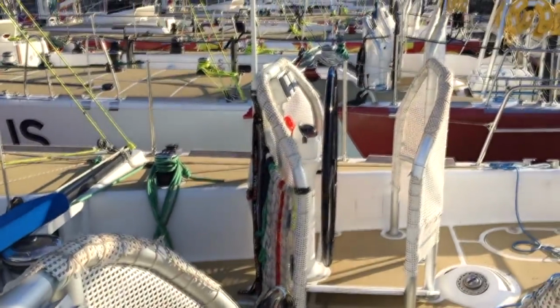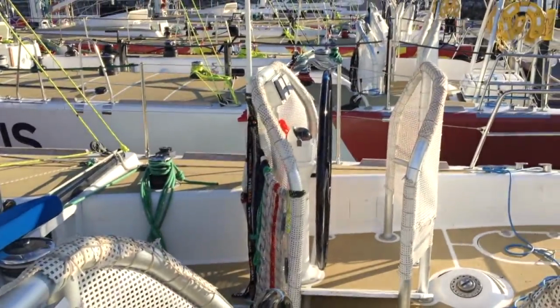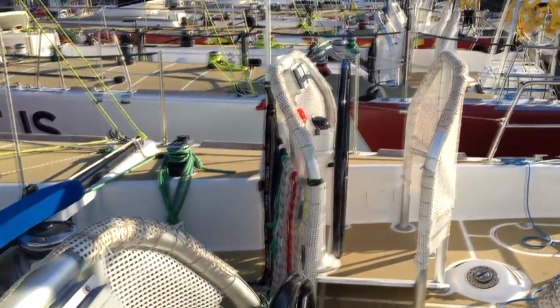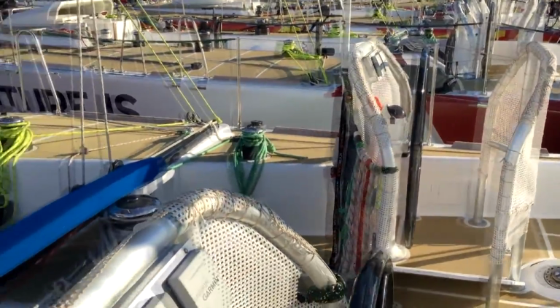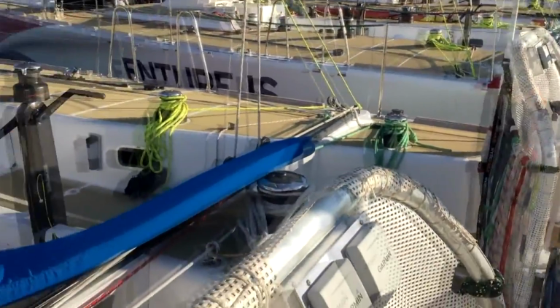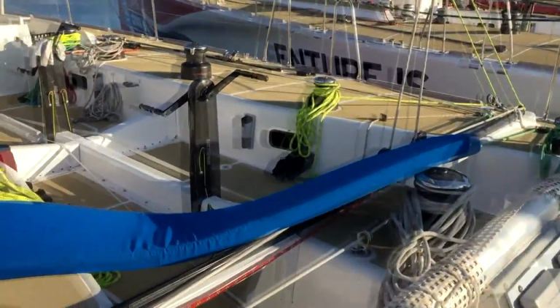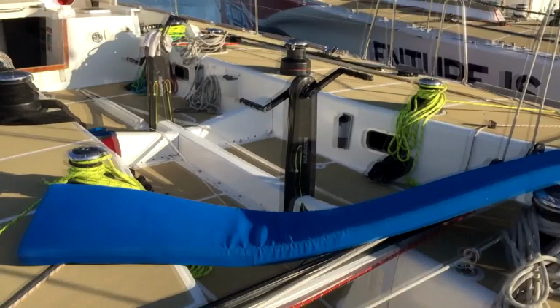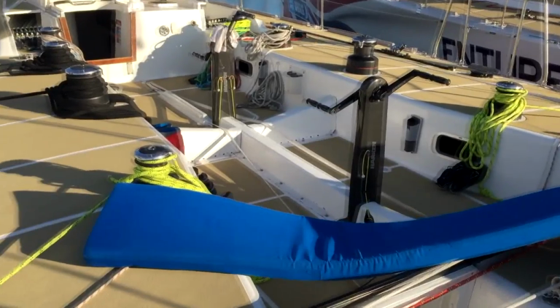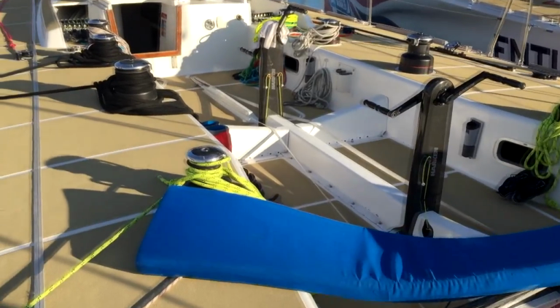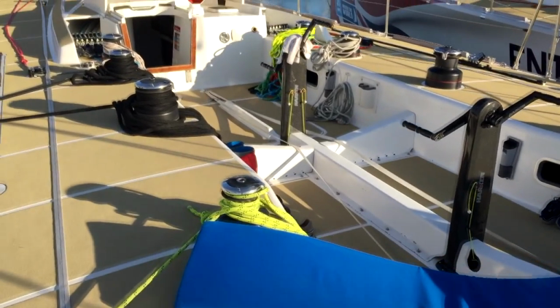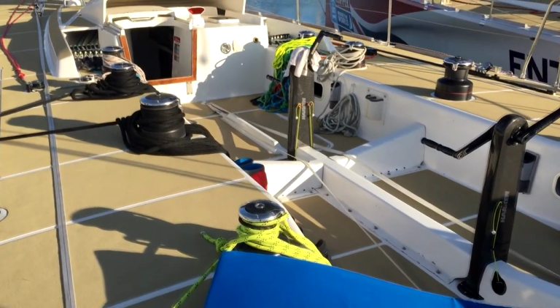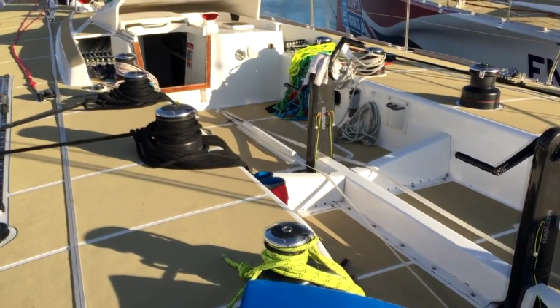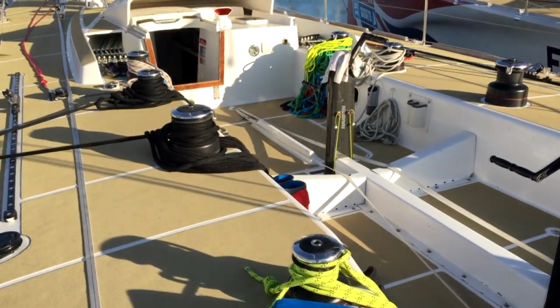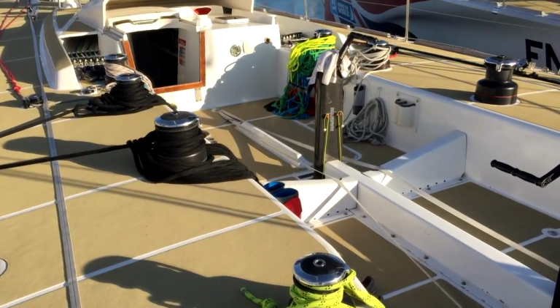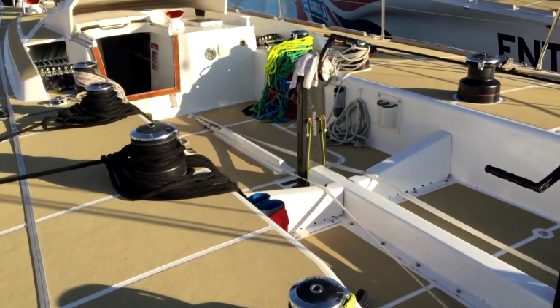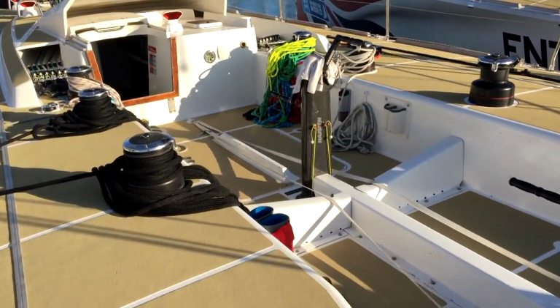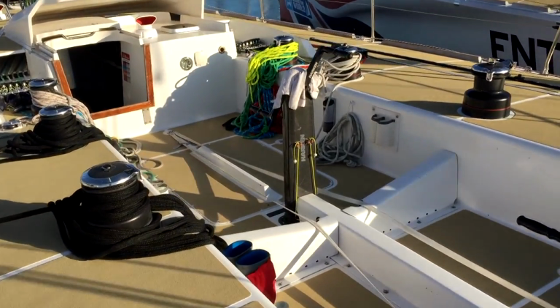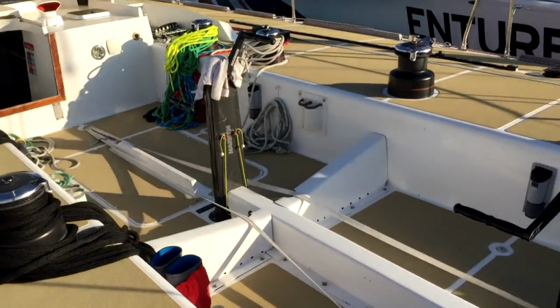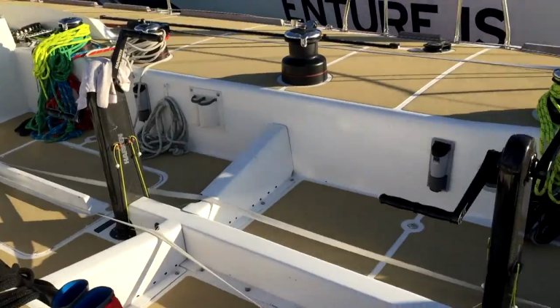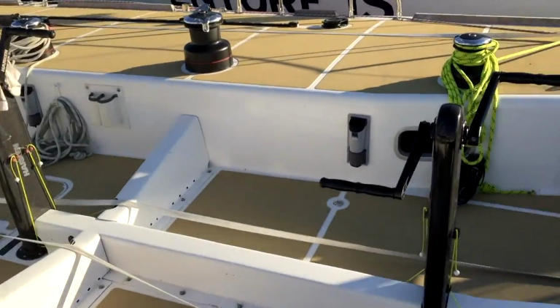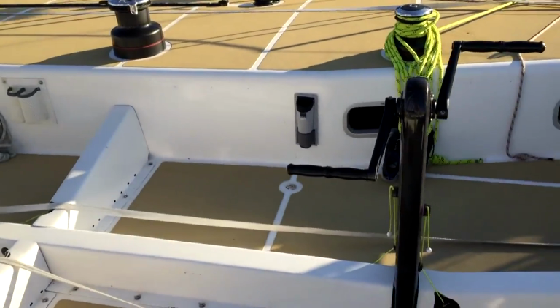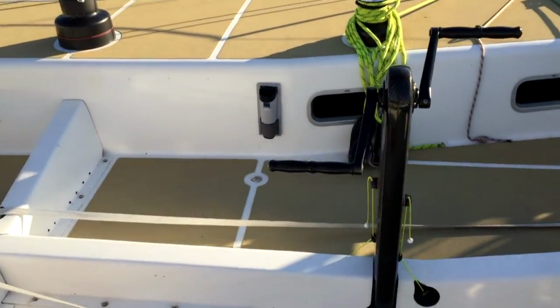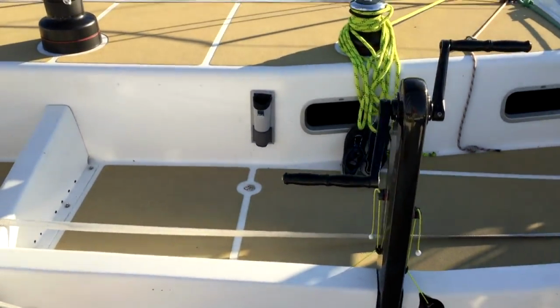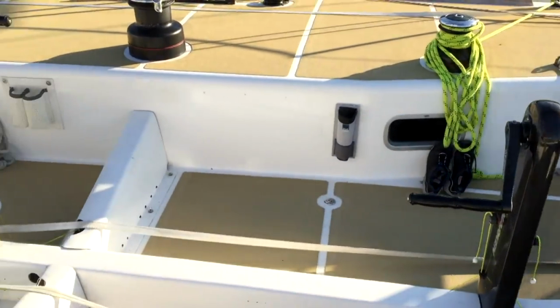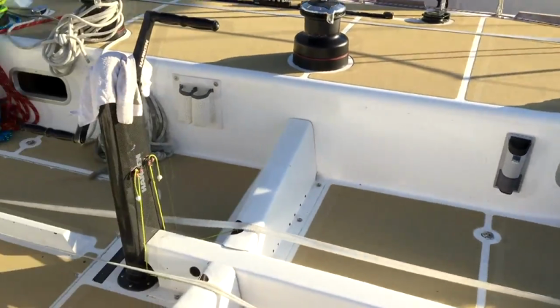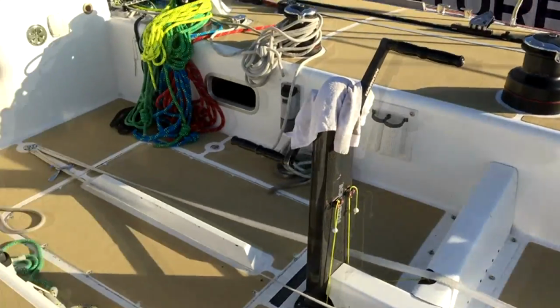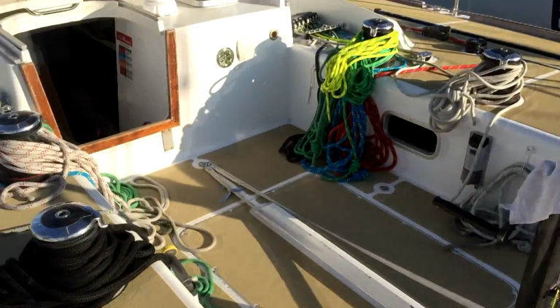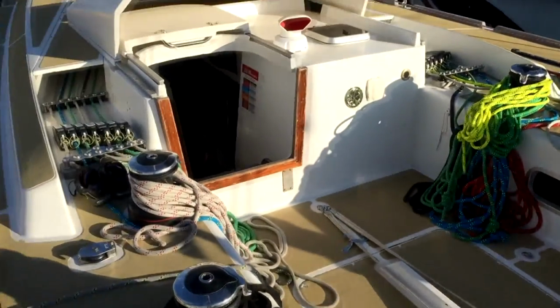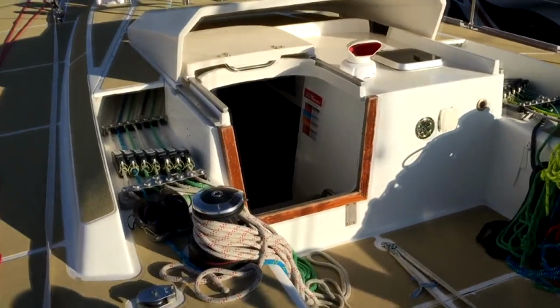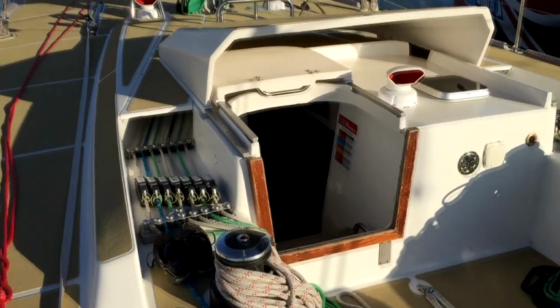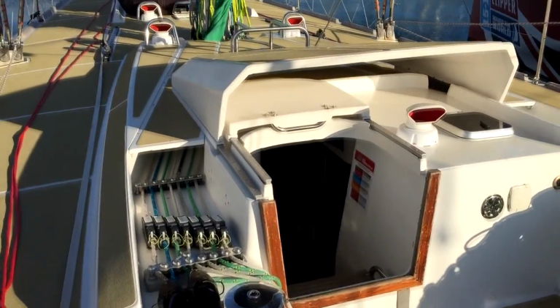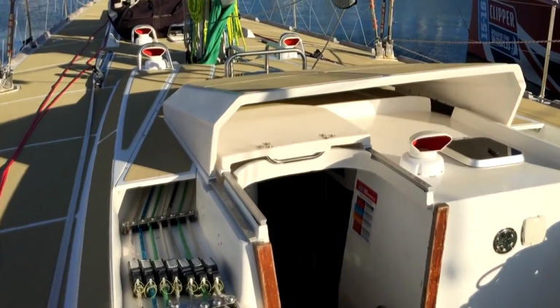They're quite wide in the stern, made to go really fast downwind — up to 30 knots in the ocean. There's not a lot of protection in the cockpit; it's designed purely for racing. I won't bore you with the sailing bits though — let's go down below.